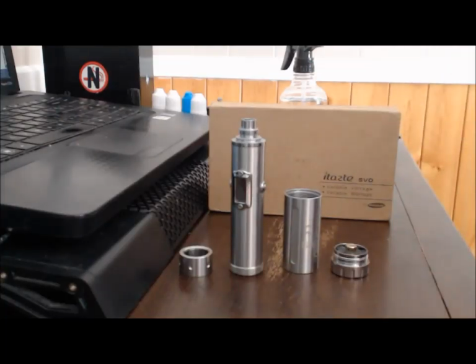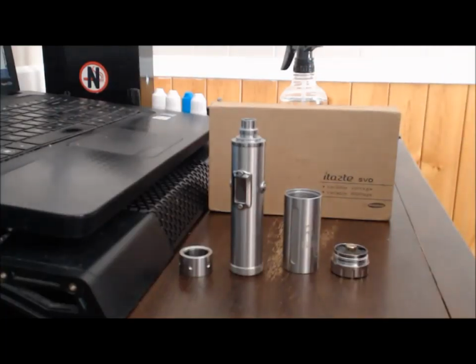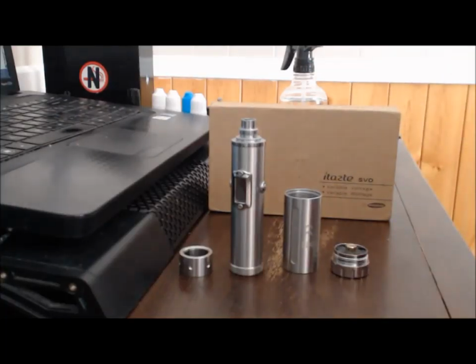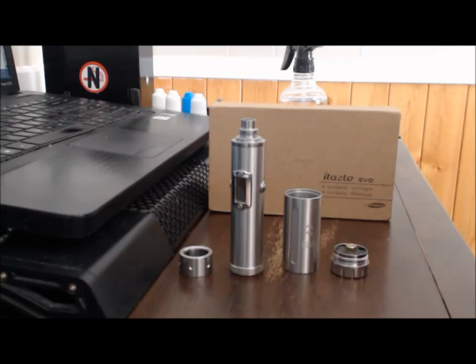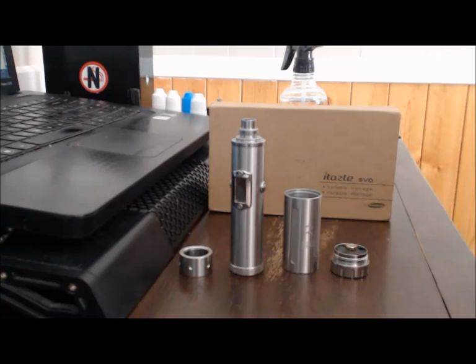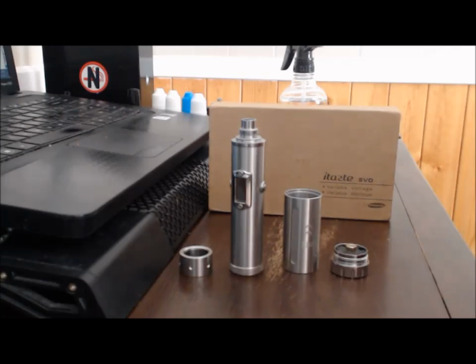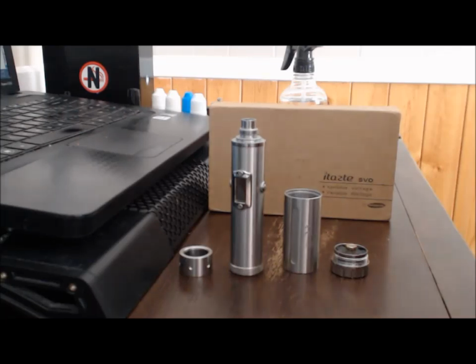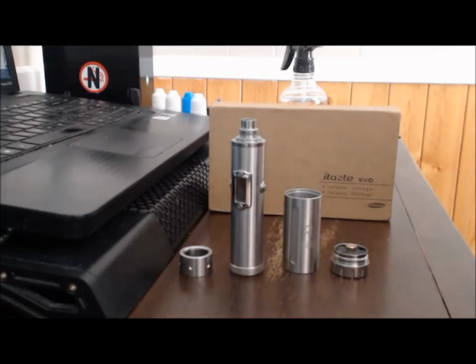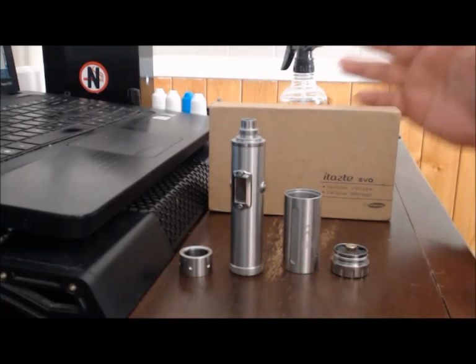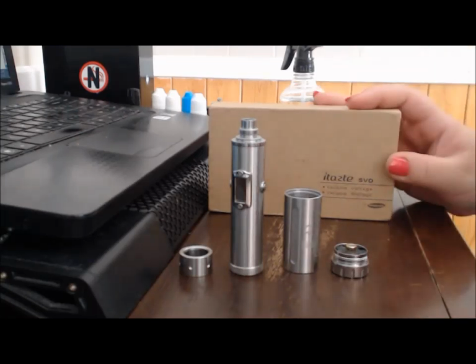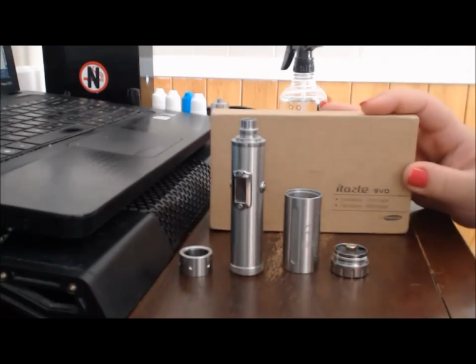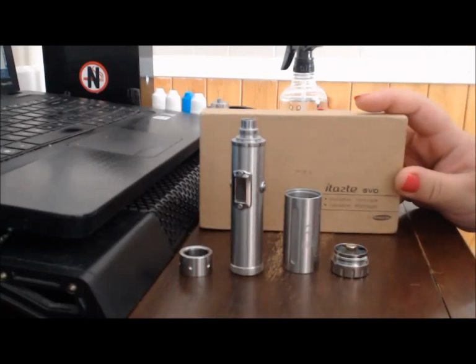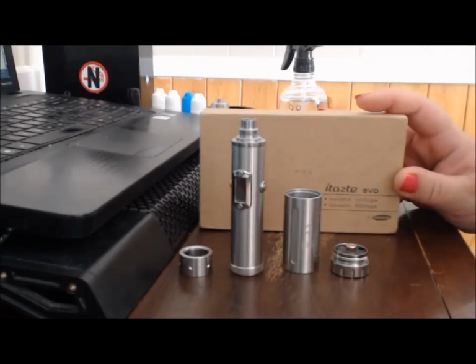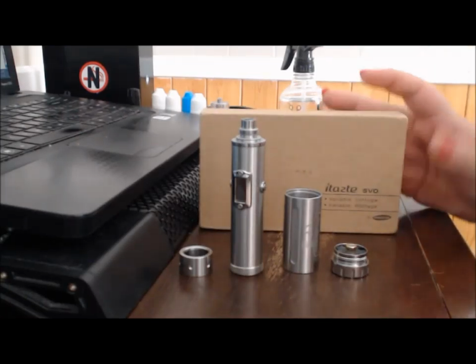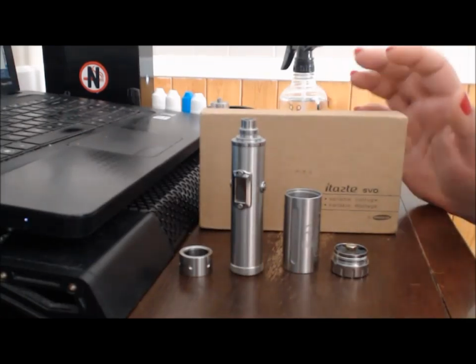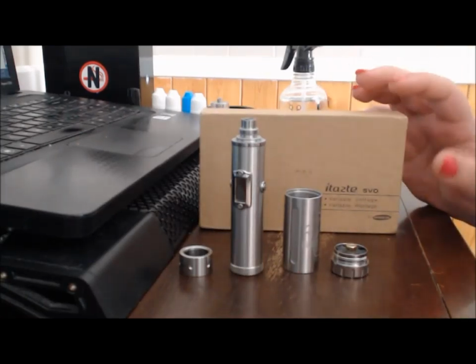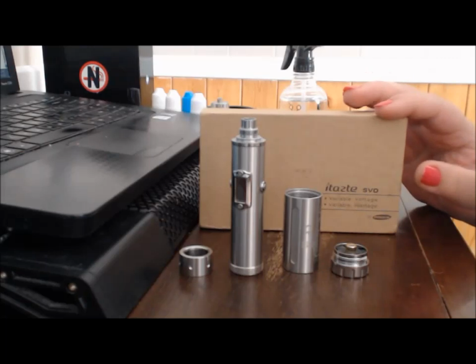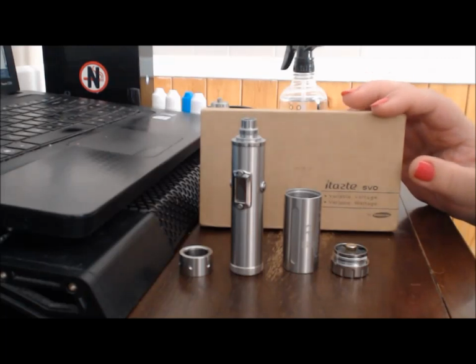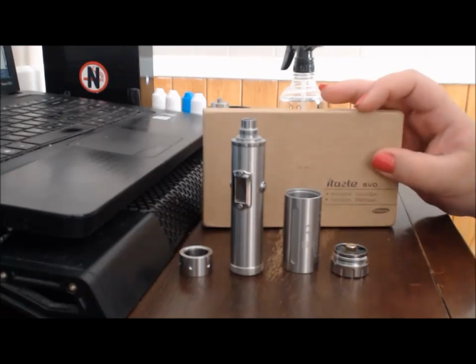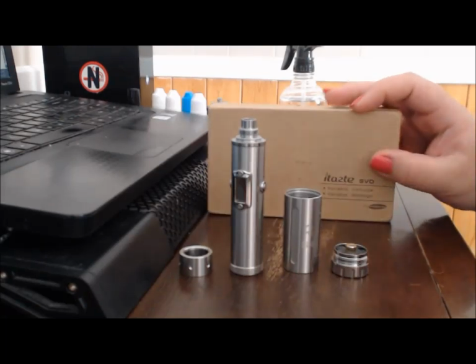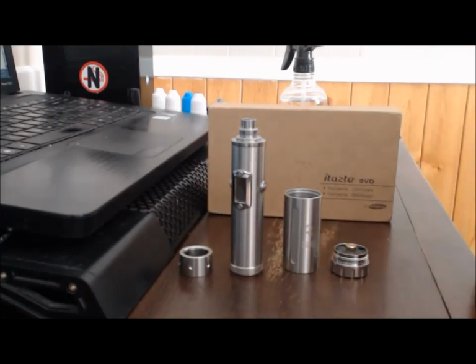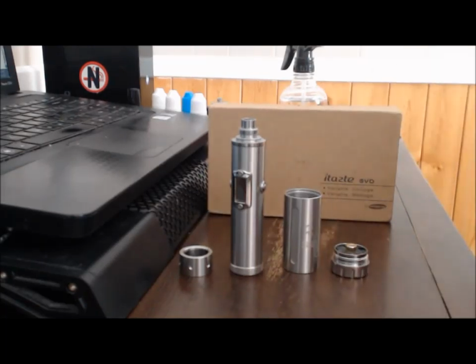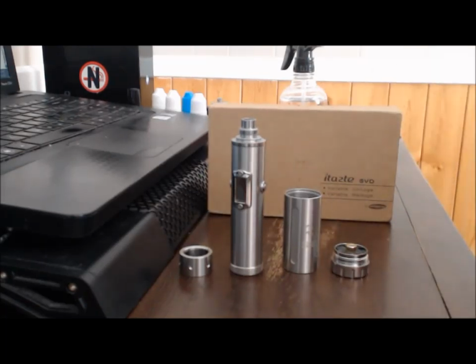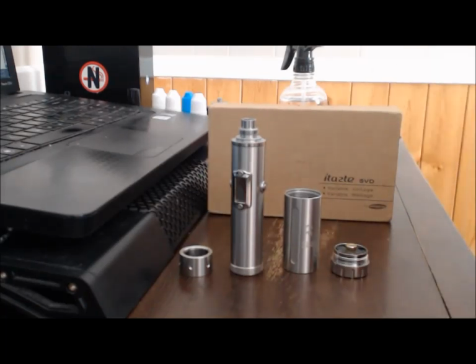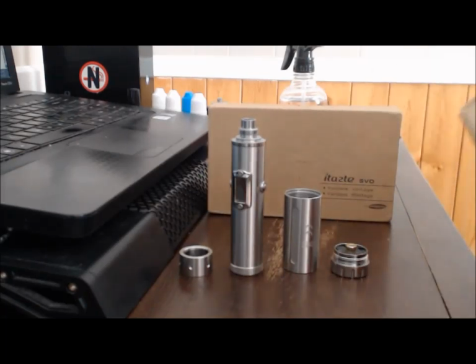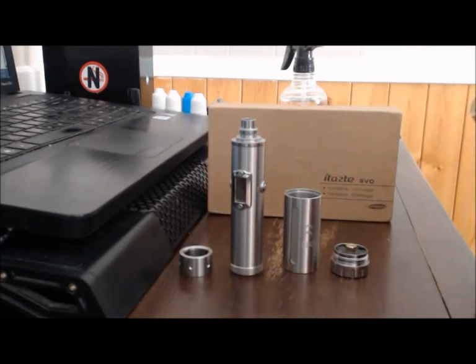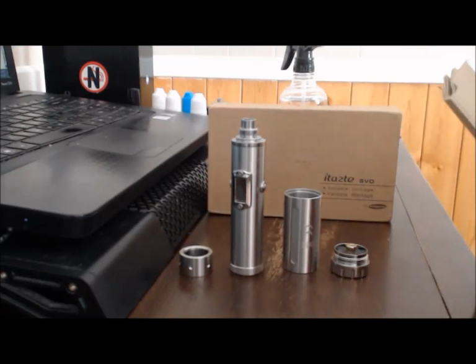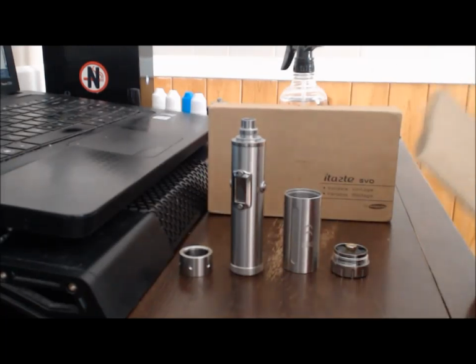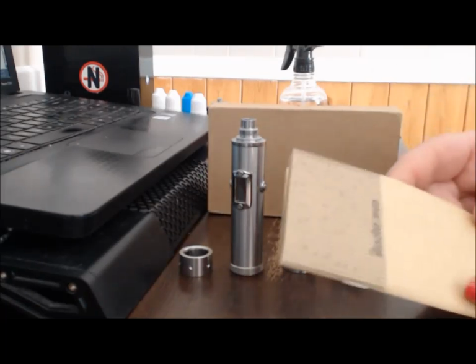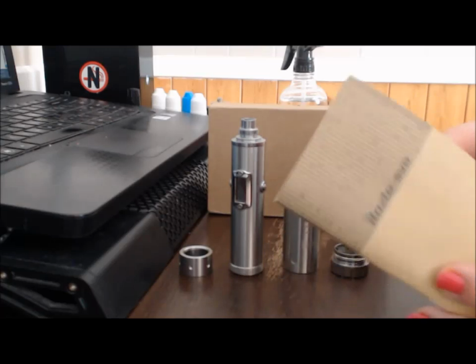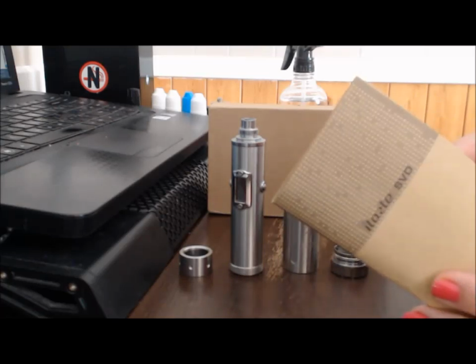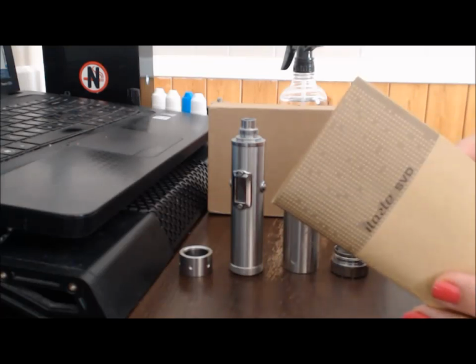I've been fighting with this camera for like 20 minutes. So this is the SVD from iTaste. I got it the other day from Christopher David. It comes with a little instruction book.